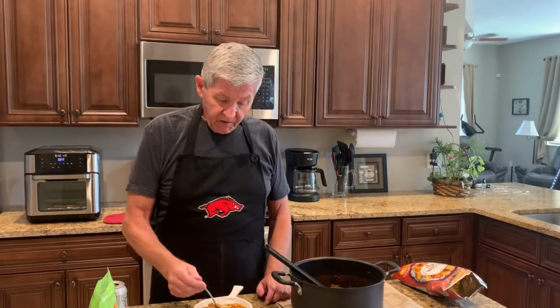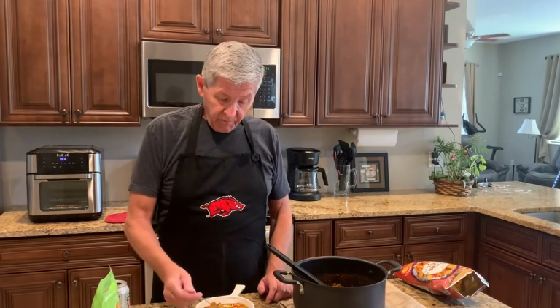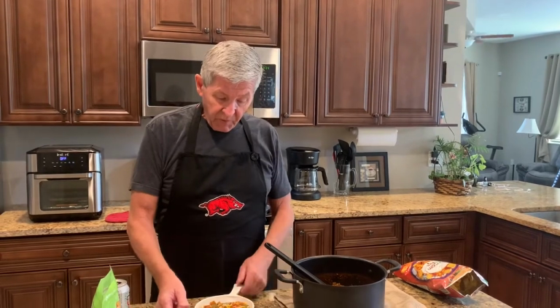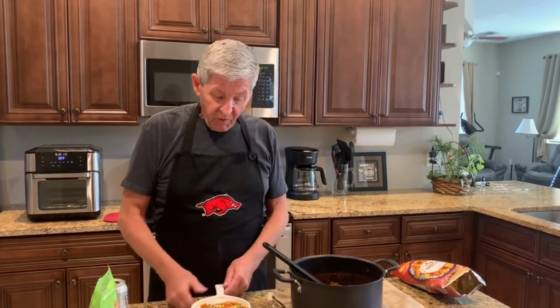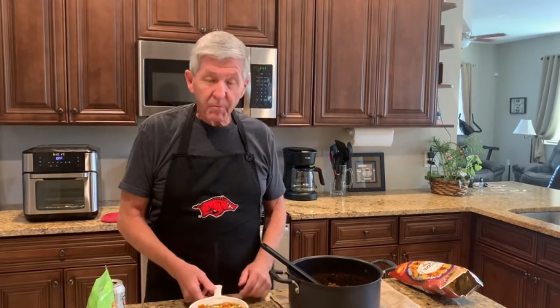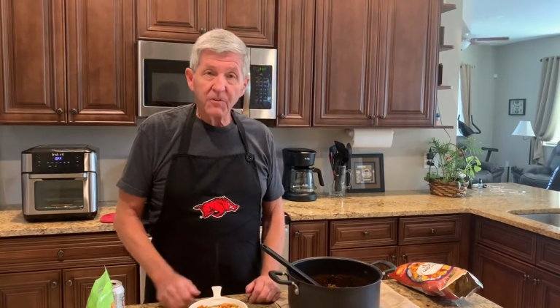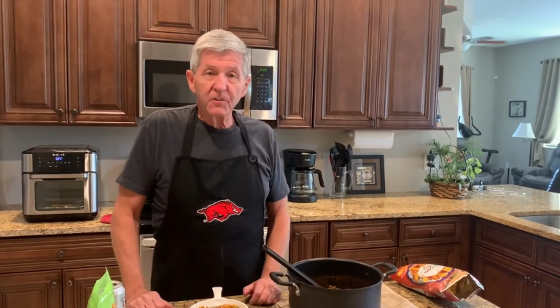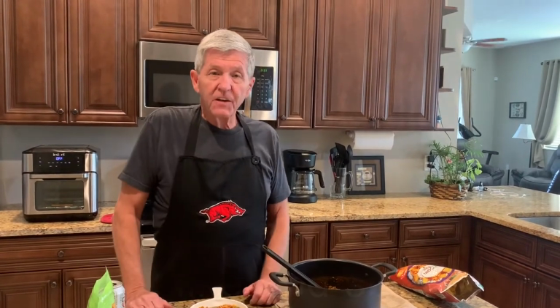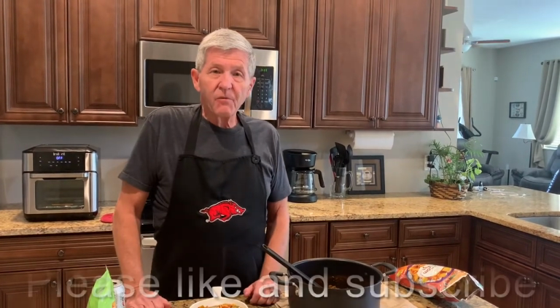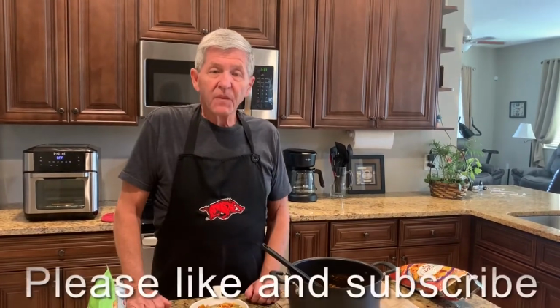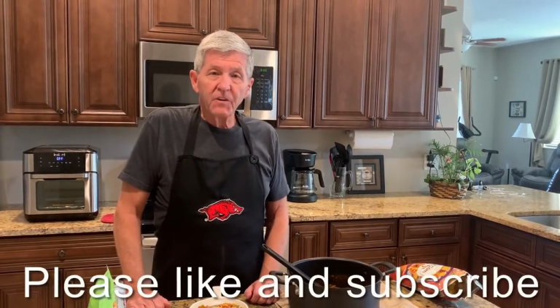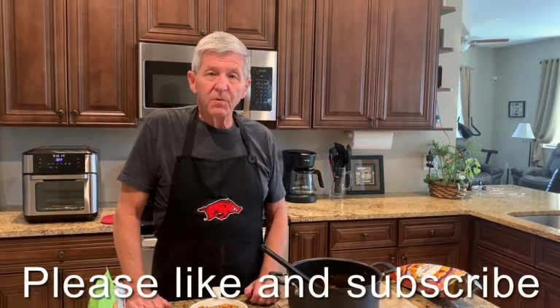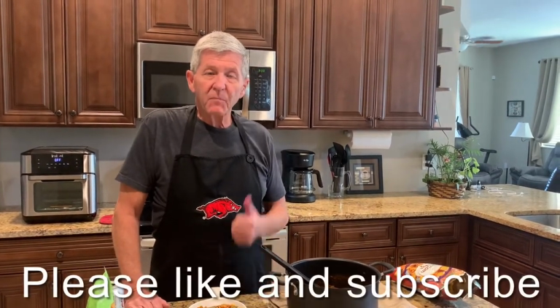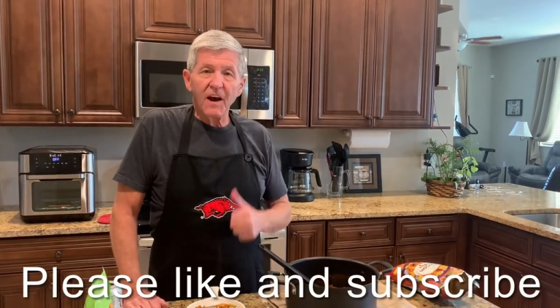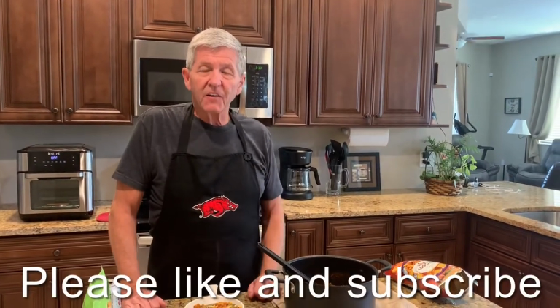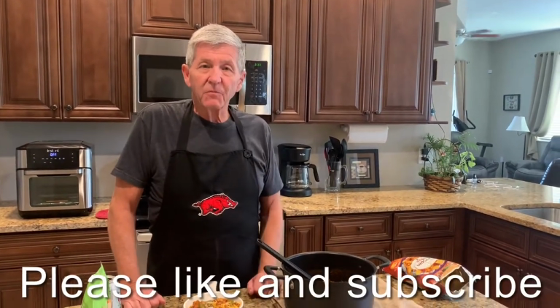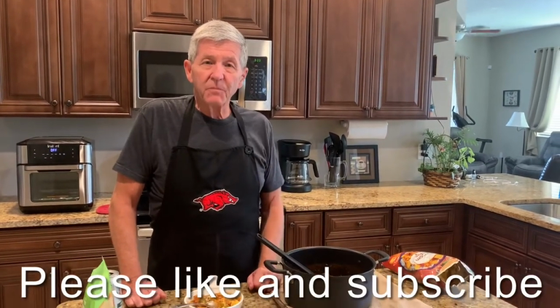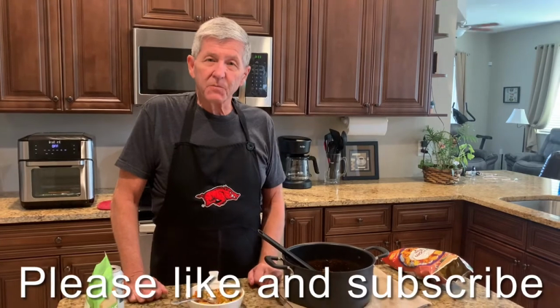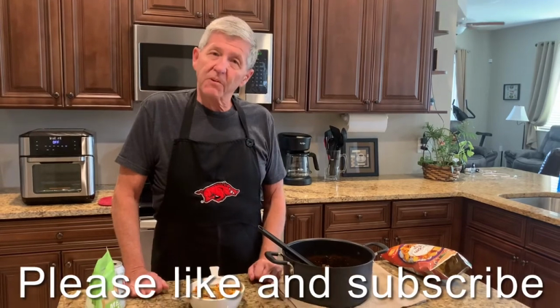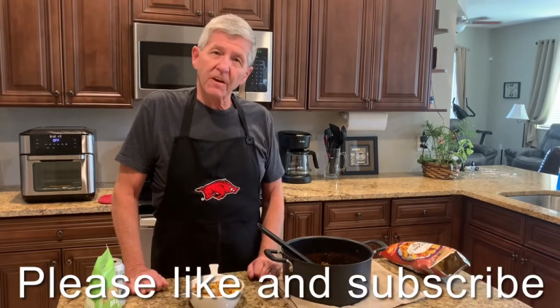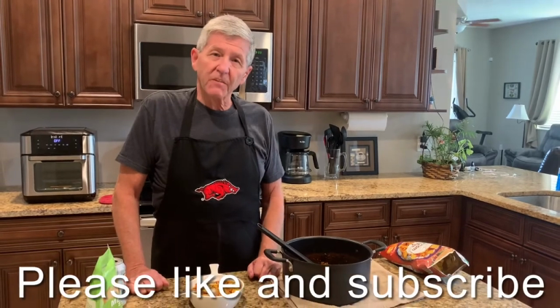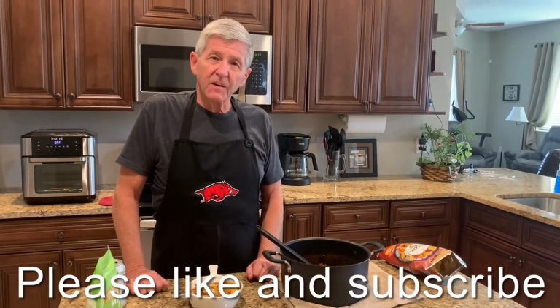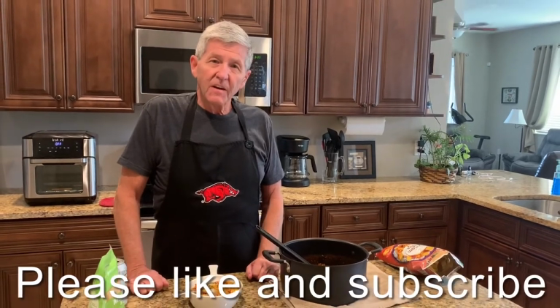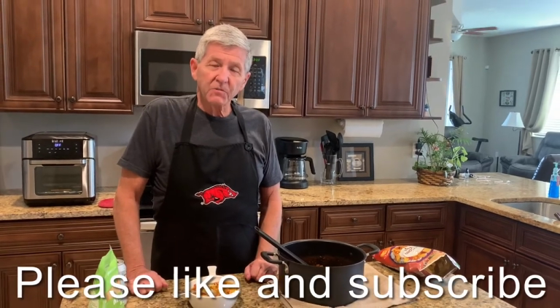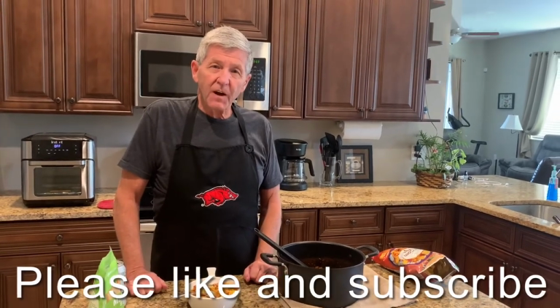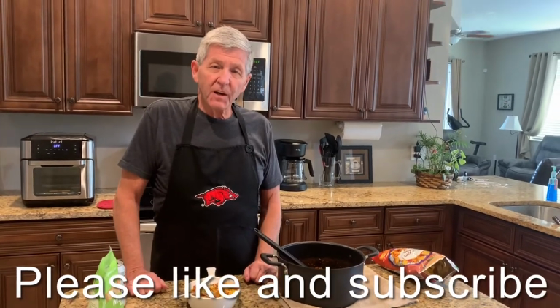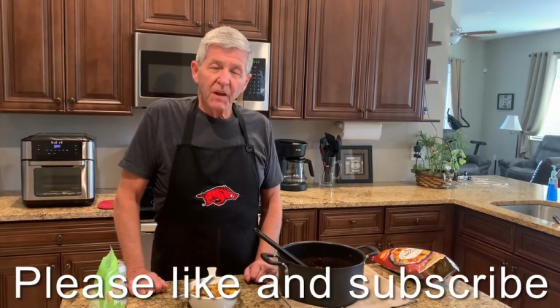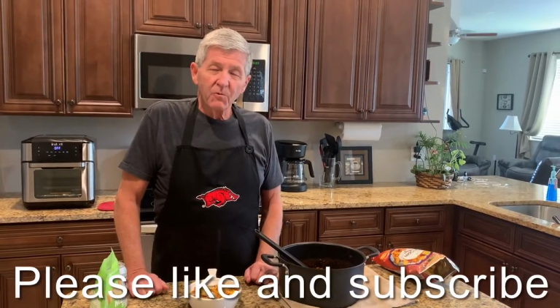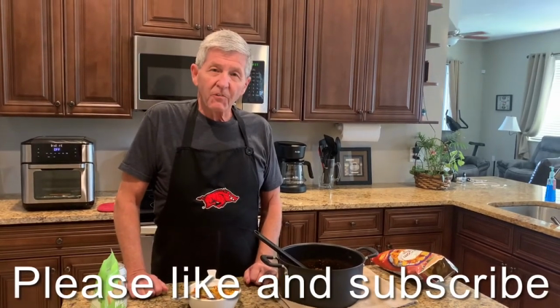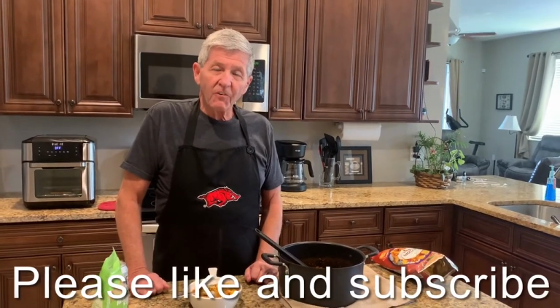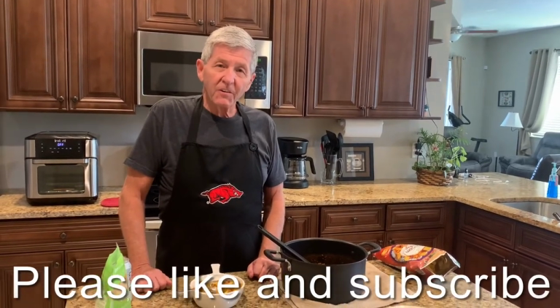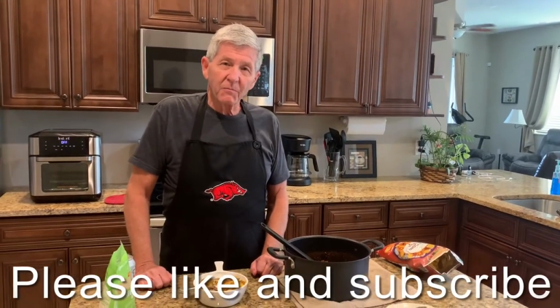Well I hope y'all enjoyed this video. If you do, please give me a like and a thumbs up and subscribe to the channel if you haven't subscribed yet. We'll talk to y'all later. Bye.